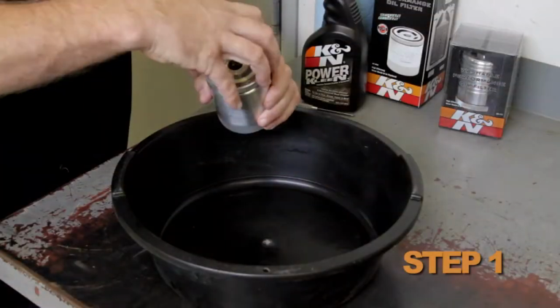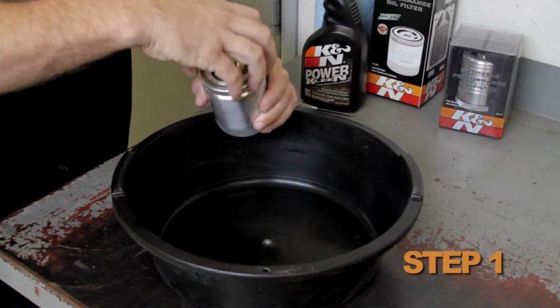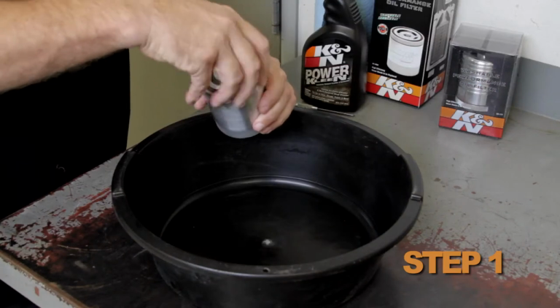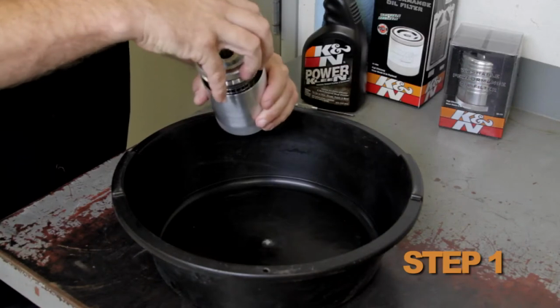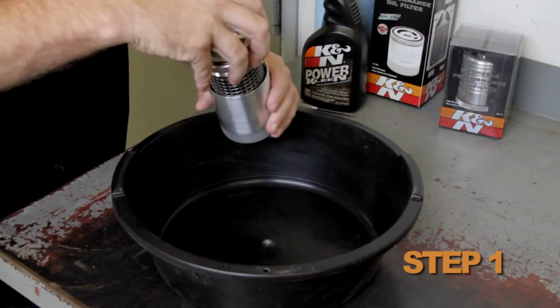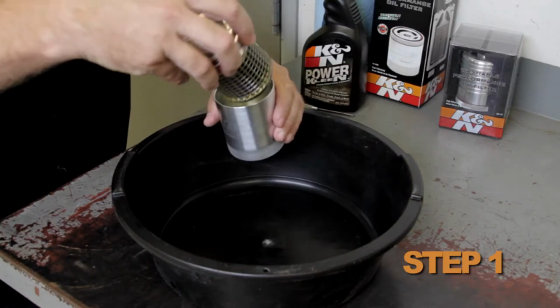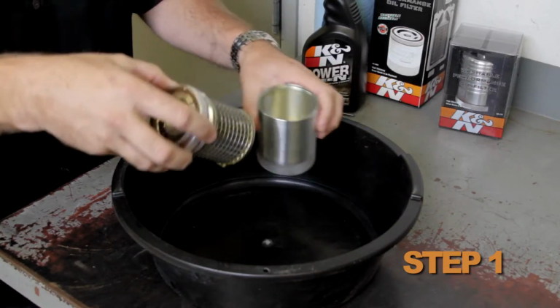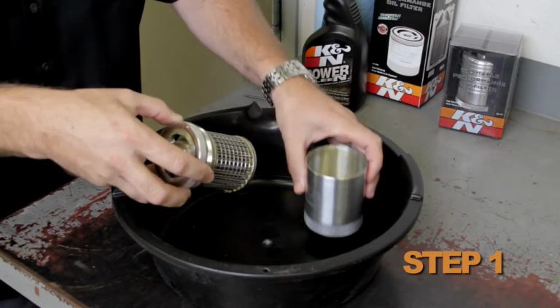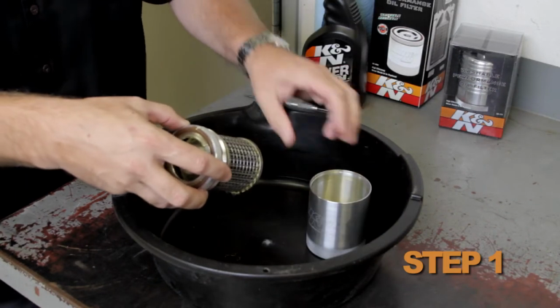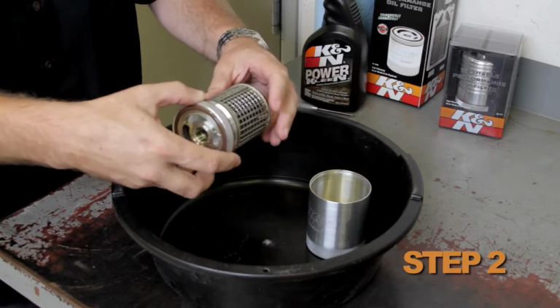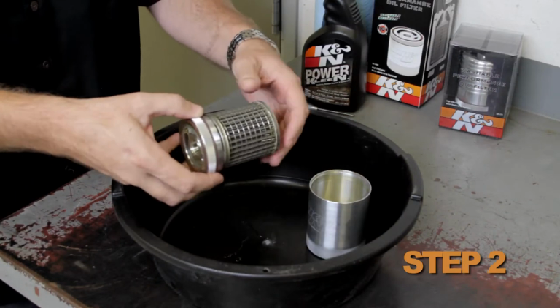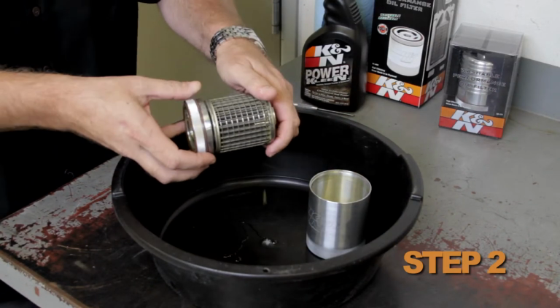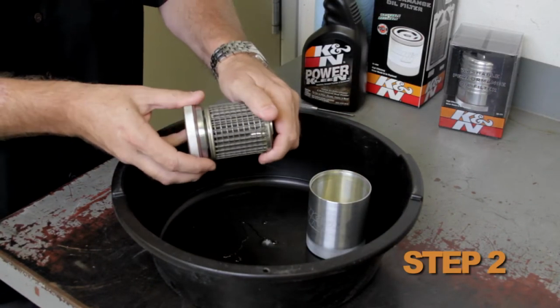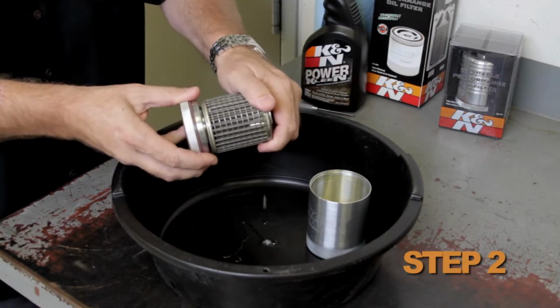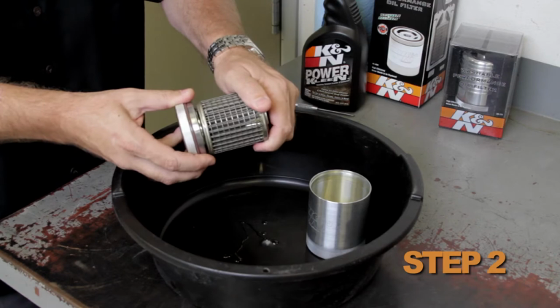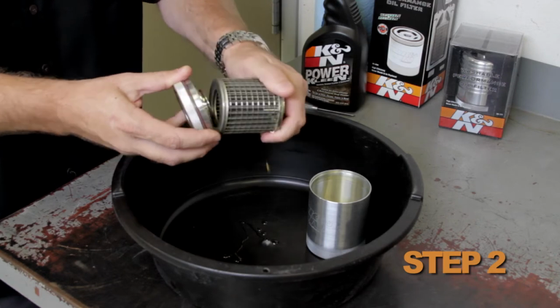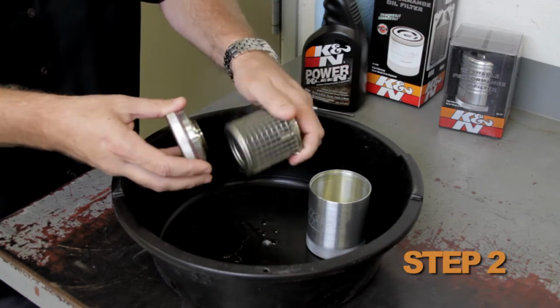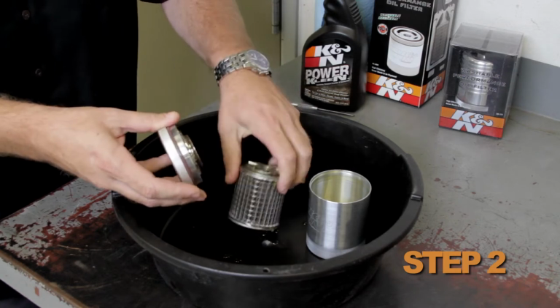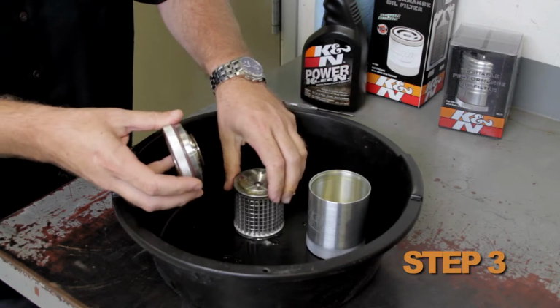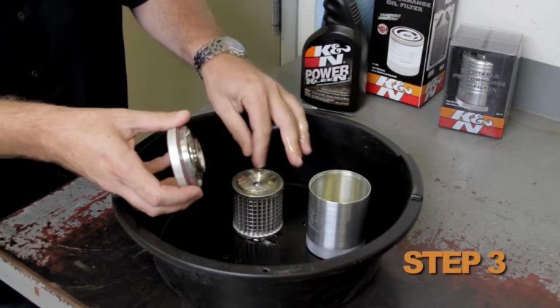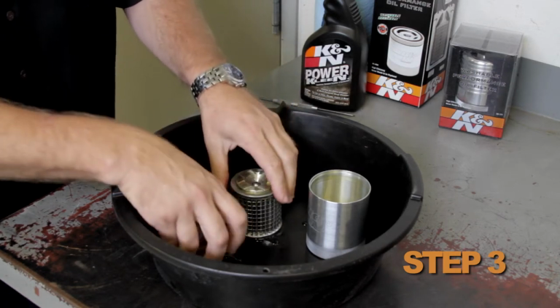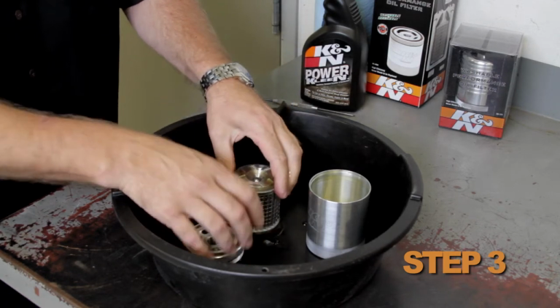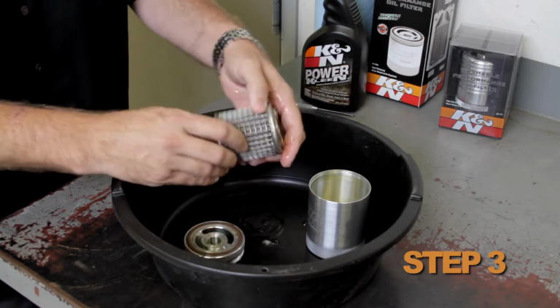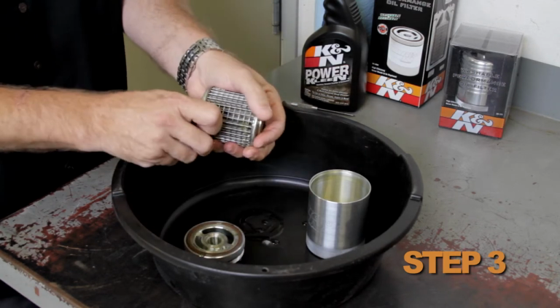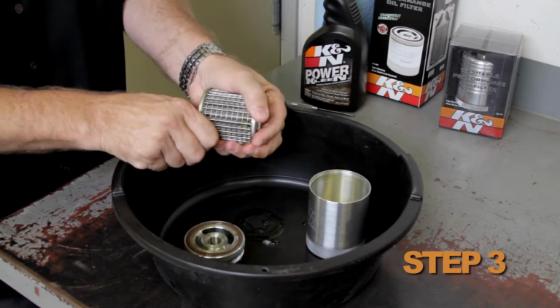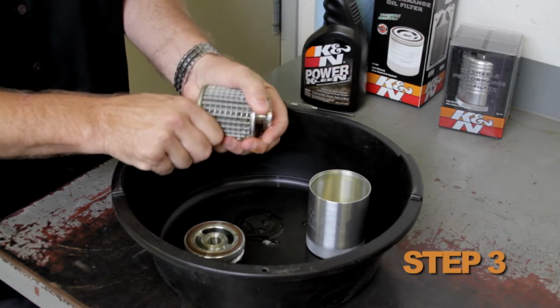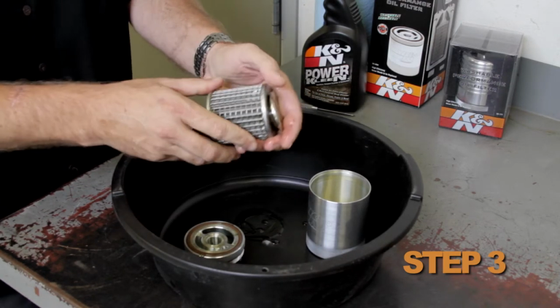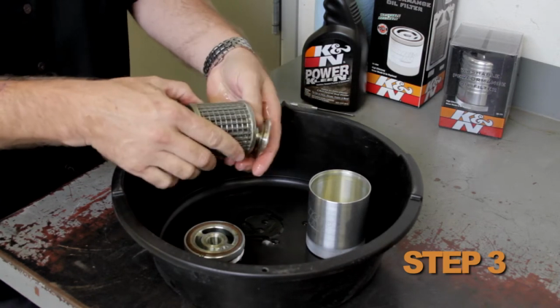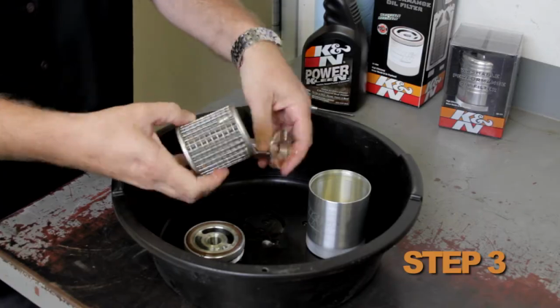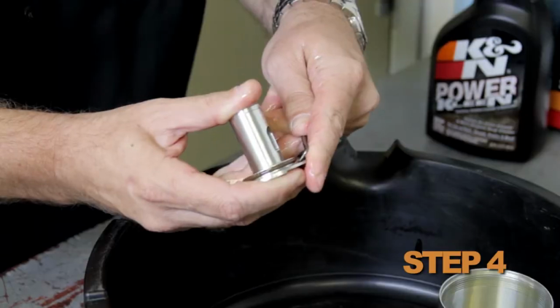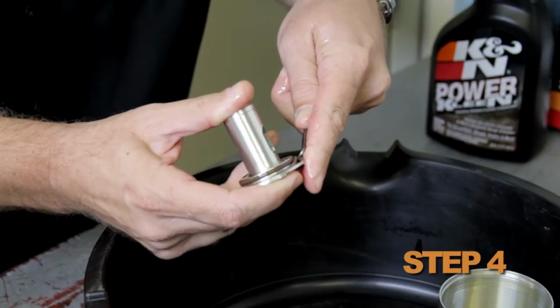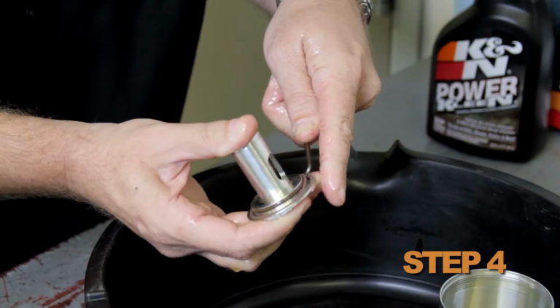To begin servicing, twist the canister off. Pull the filter element from the mounting flange. Remove the bypass valve by pushing it out with your thumb. Remove the O-rings.